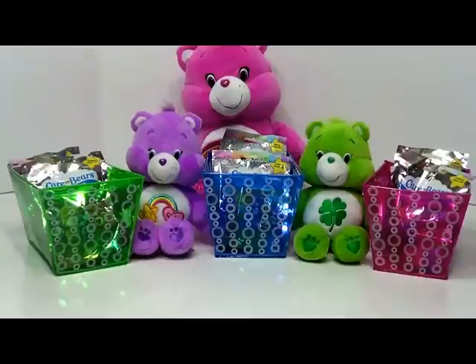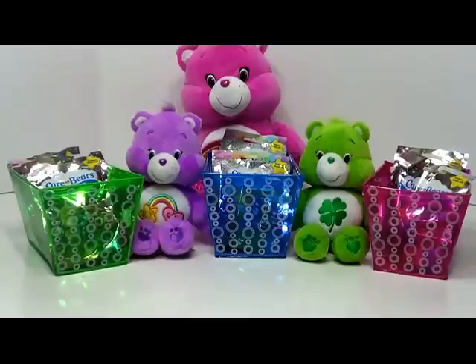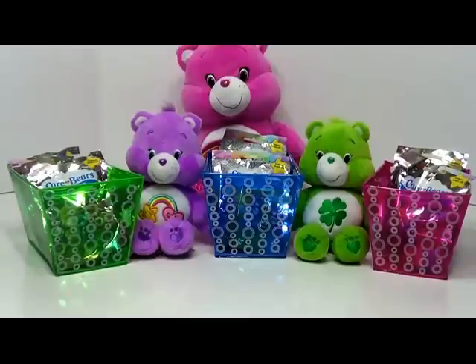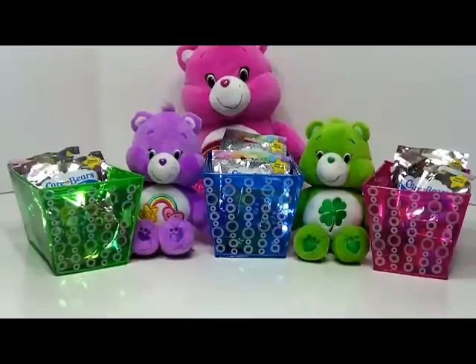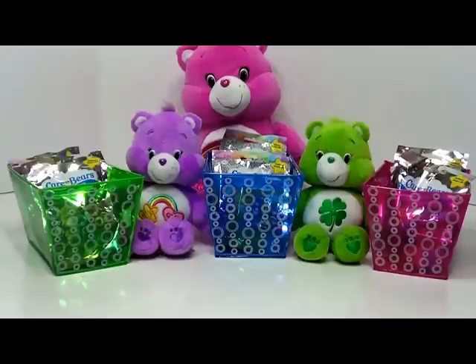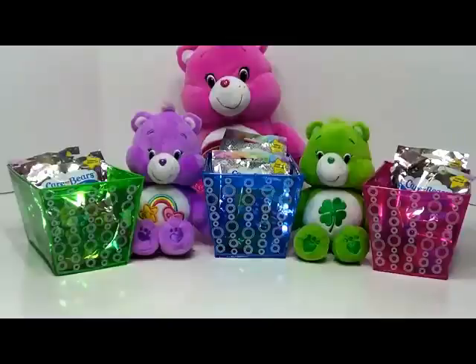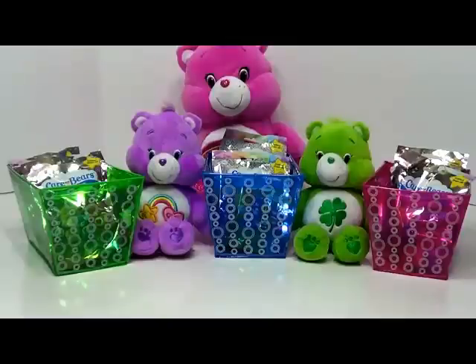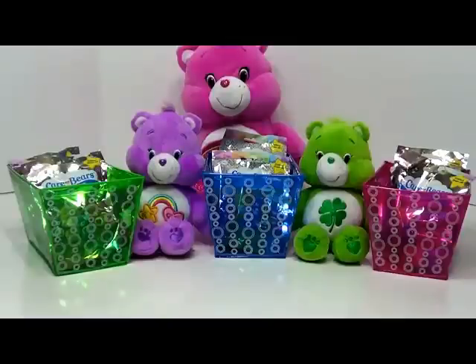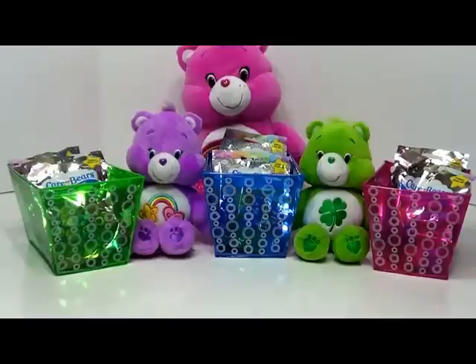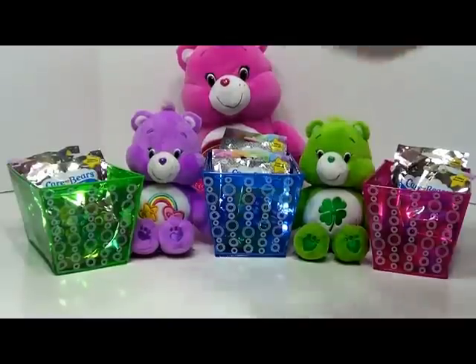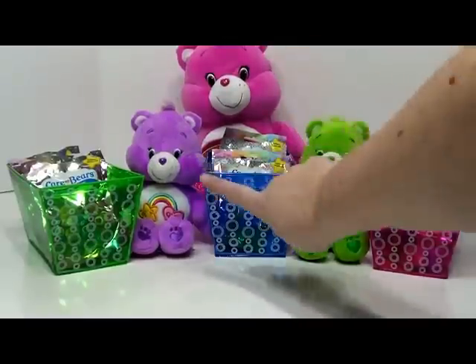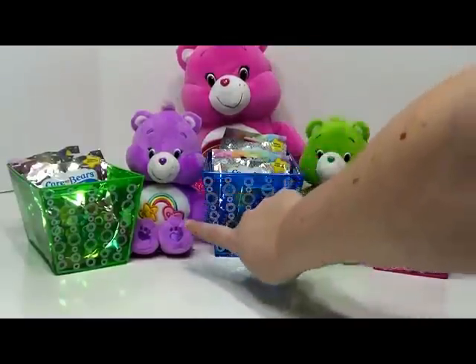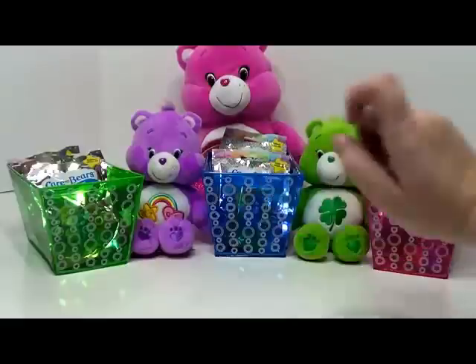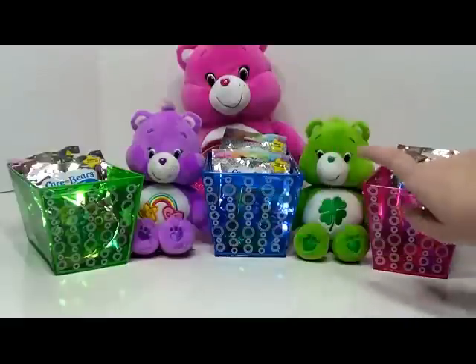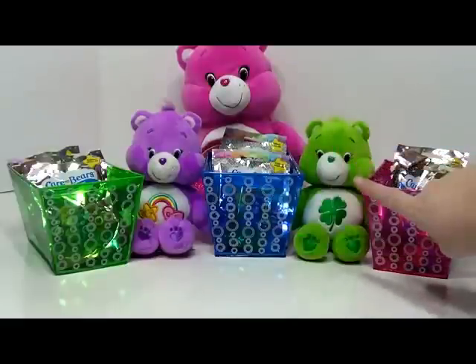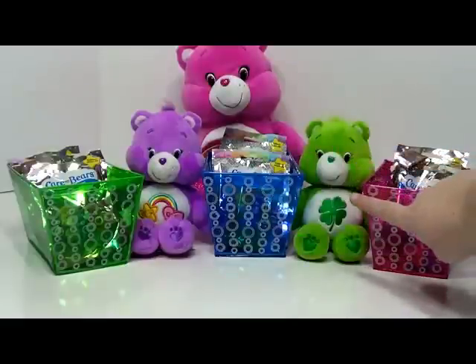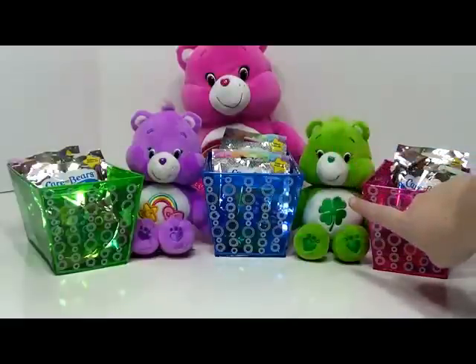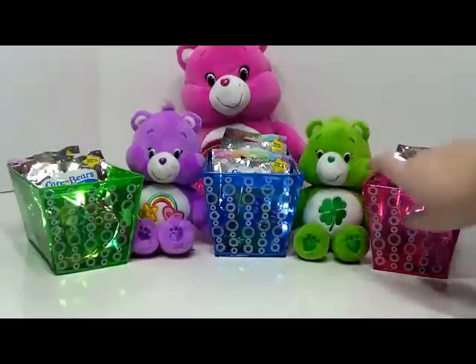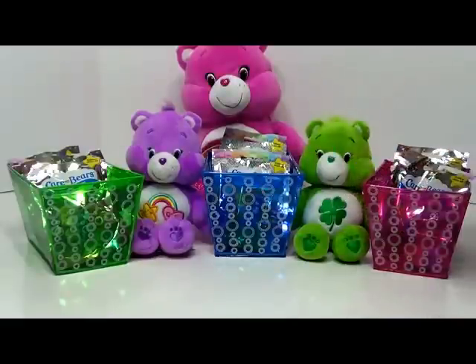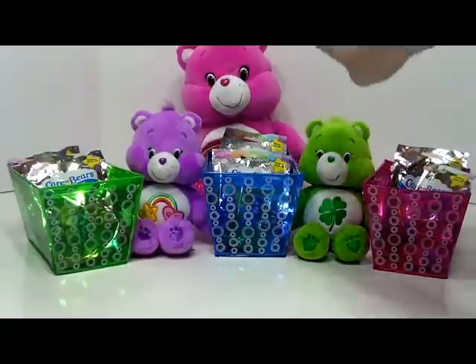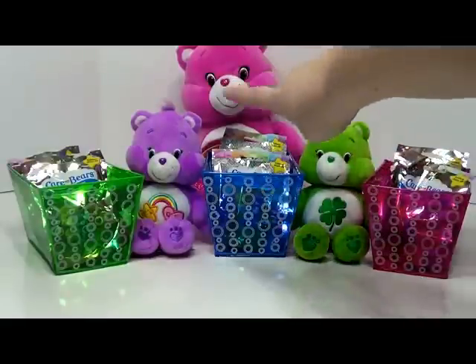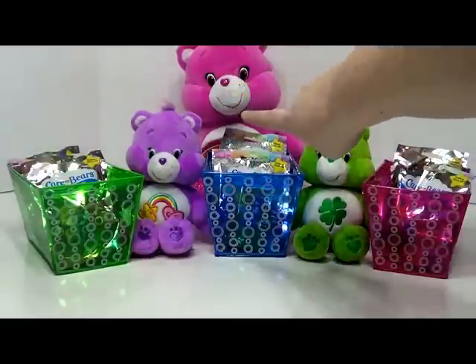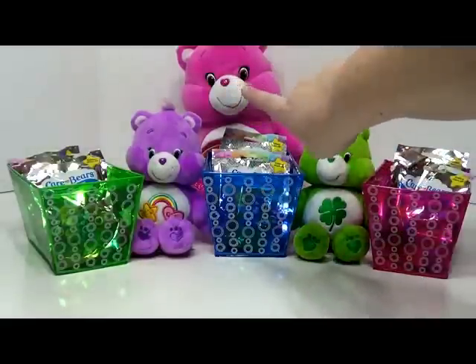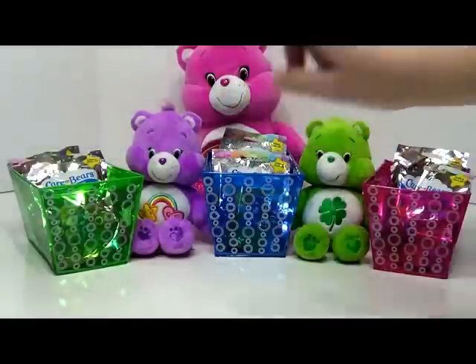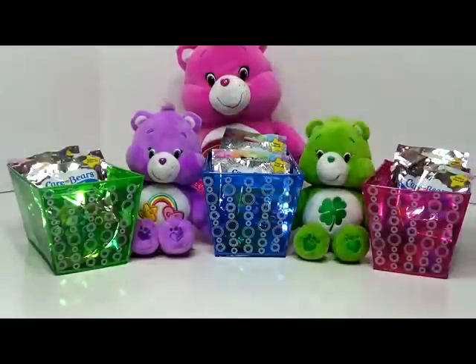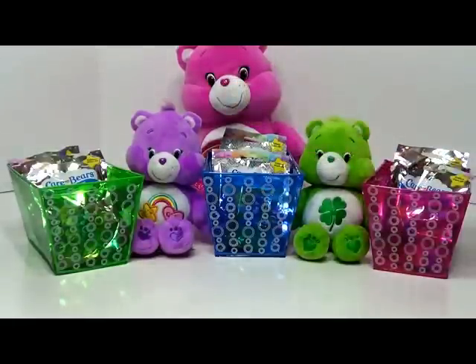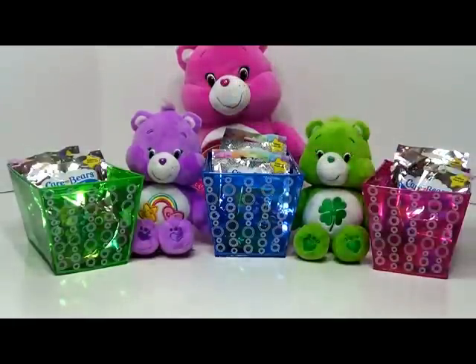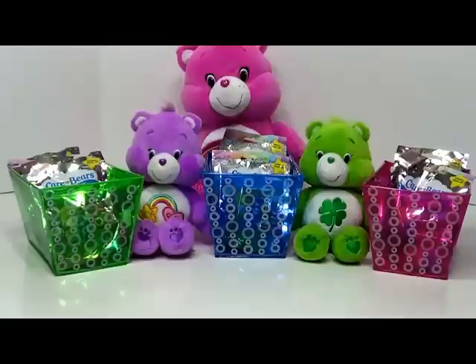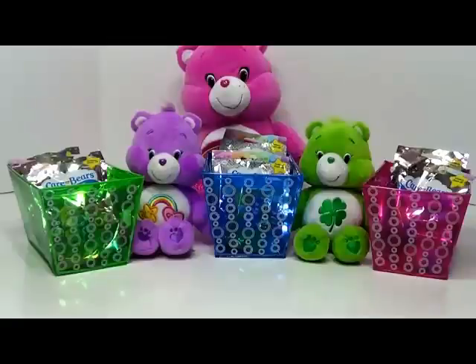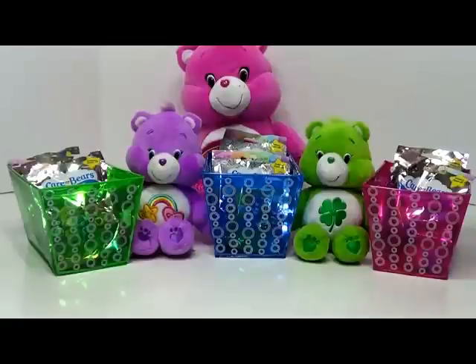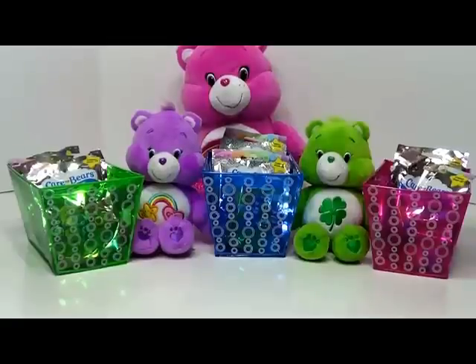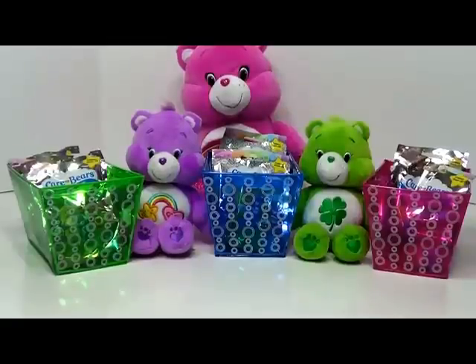And to help us open these bags, we have Best Friend Bear, Good Luck Bear, and in the back we have Chair Bear. All right, so let's get started.